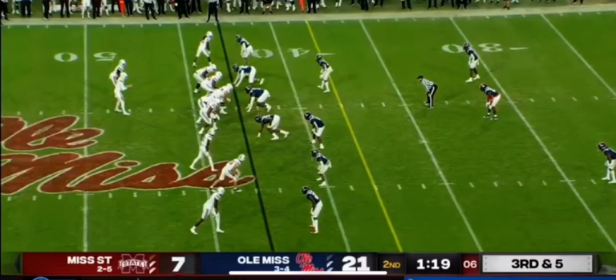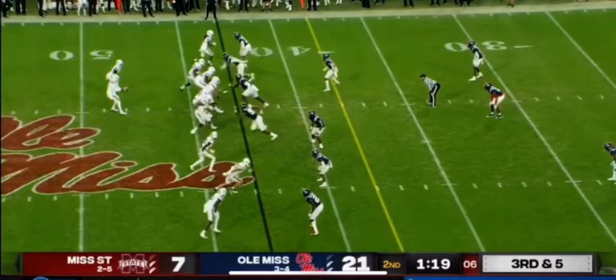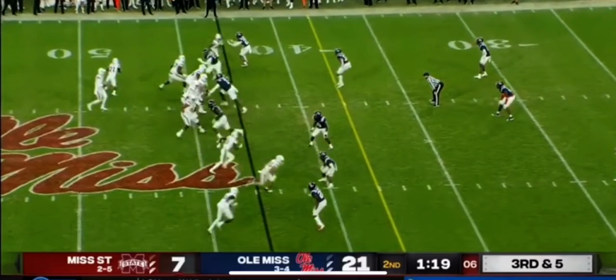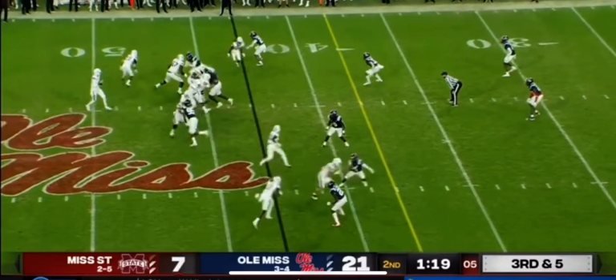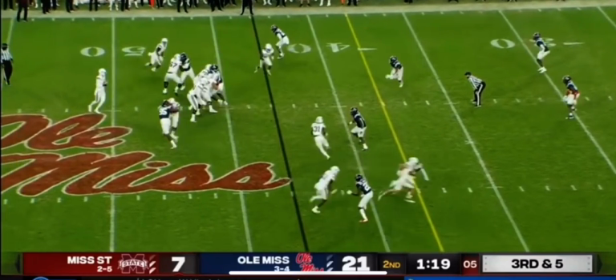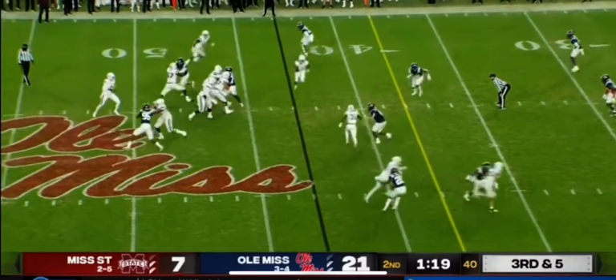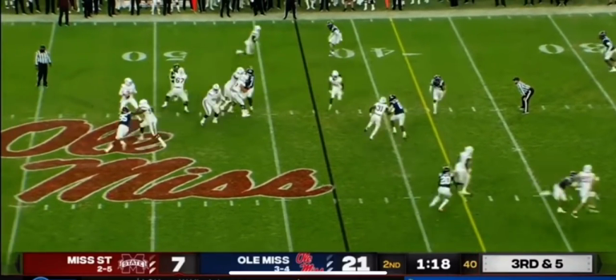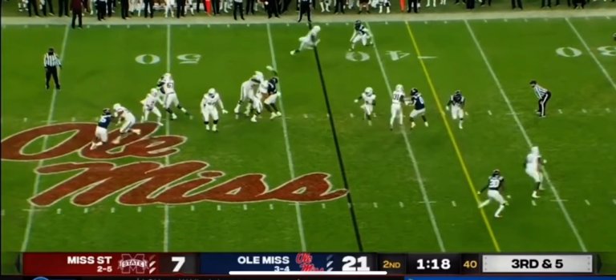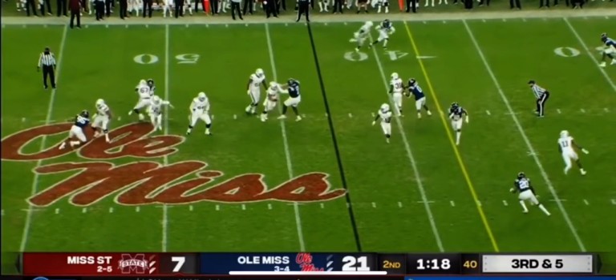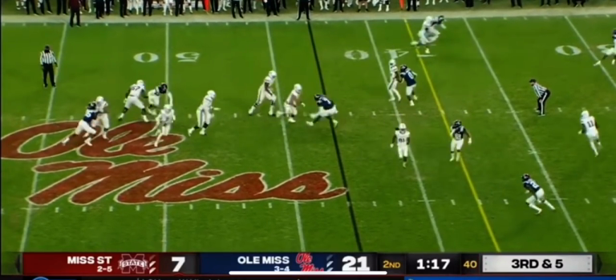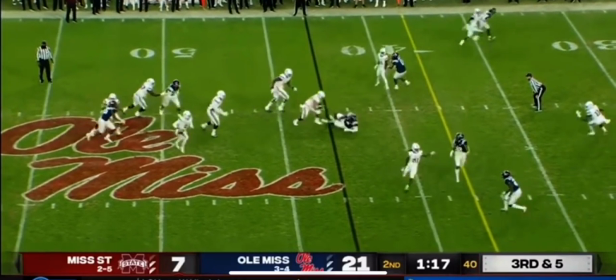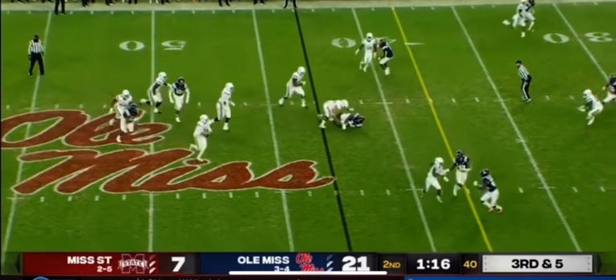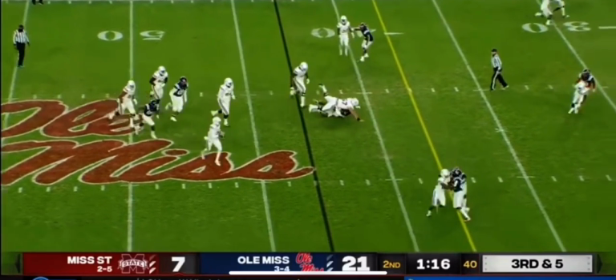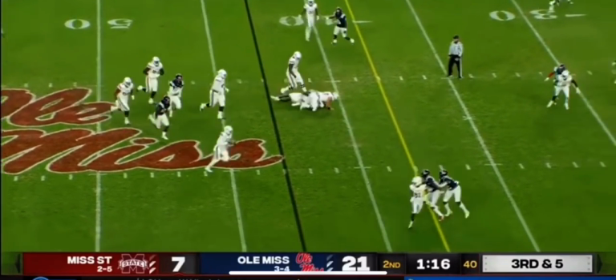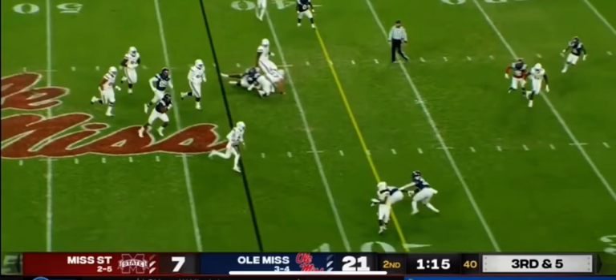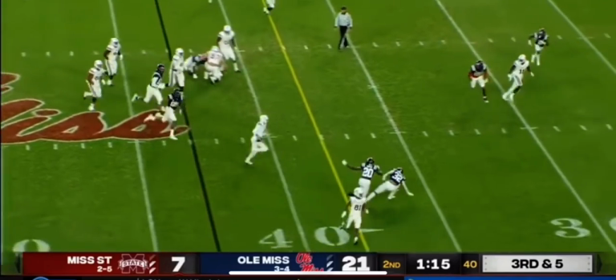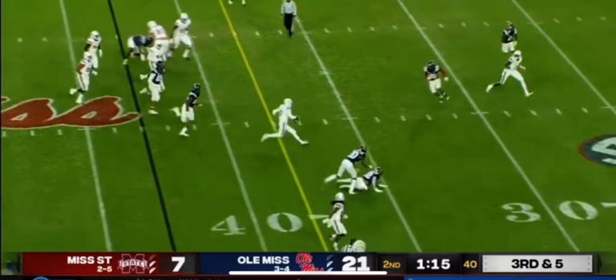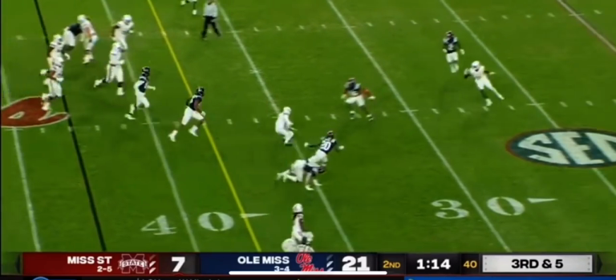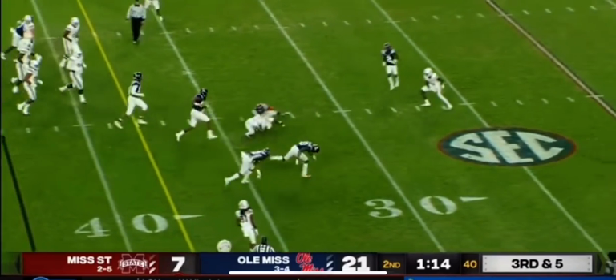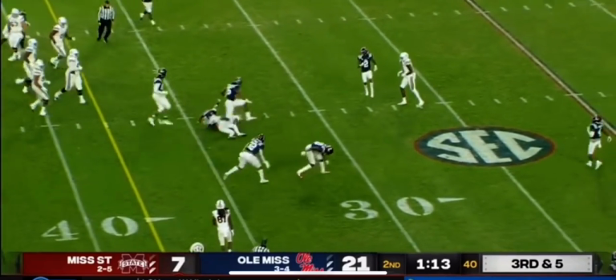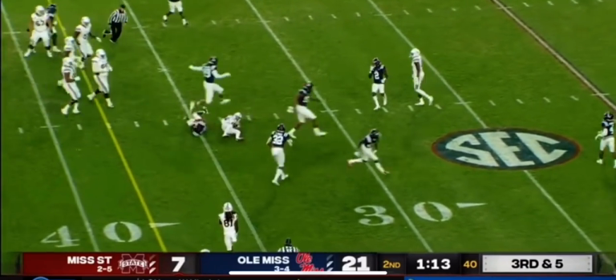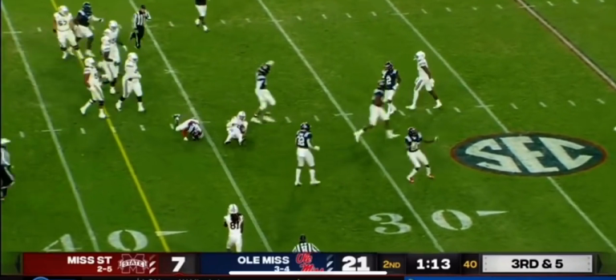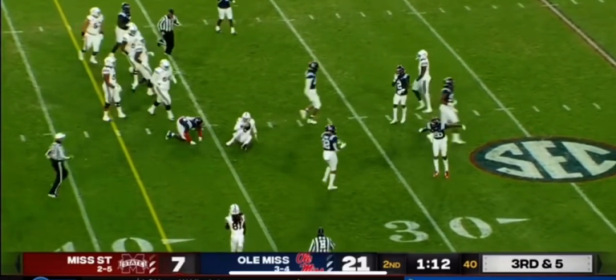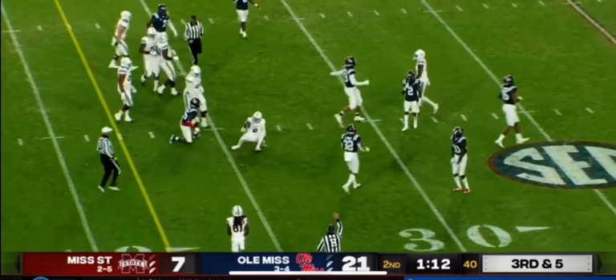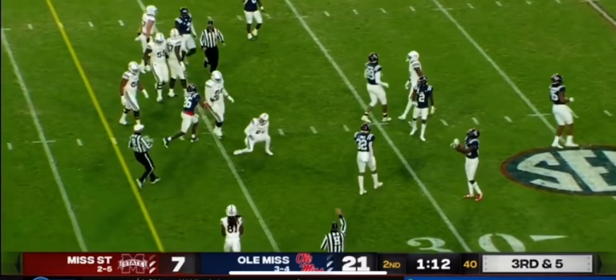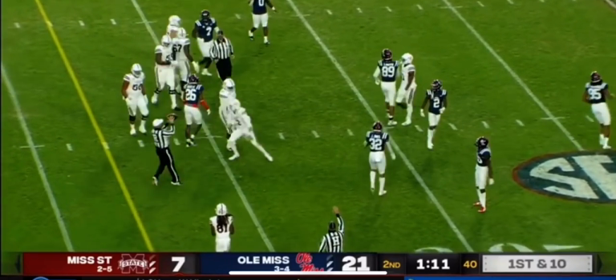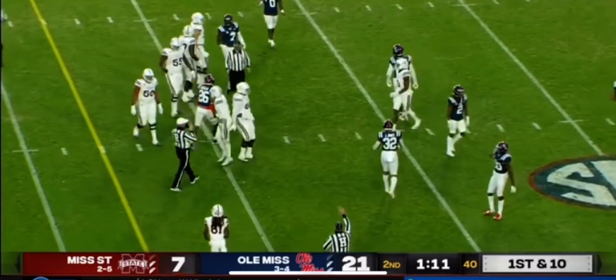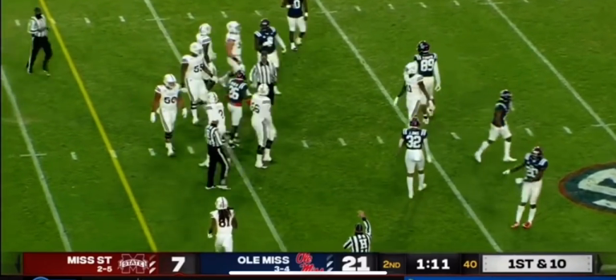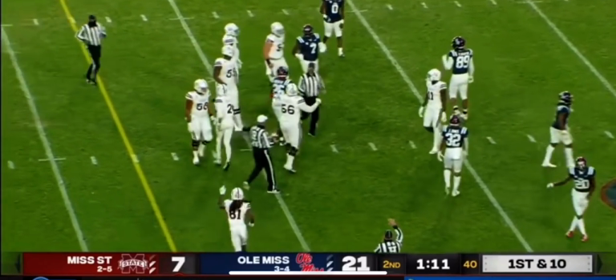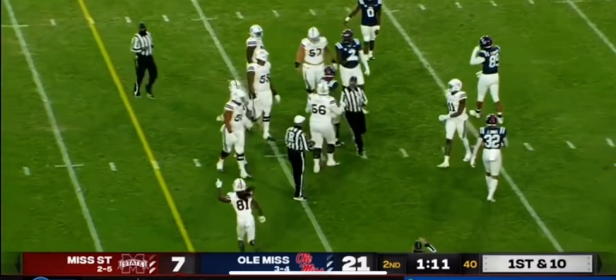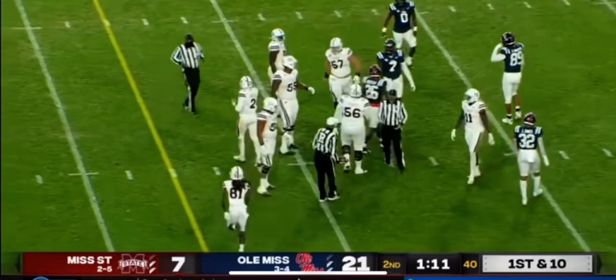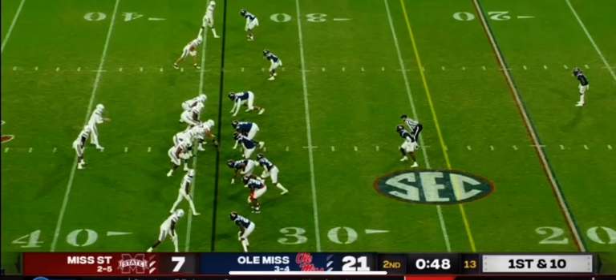Movement again by Ole Miss, but they didn't cross. And third and five, Rogers will scramble and take it himself for a first down. And he took a hit again — that one came from Otis Reeves.